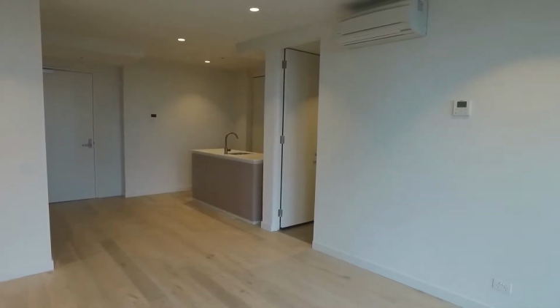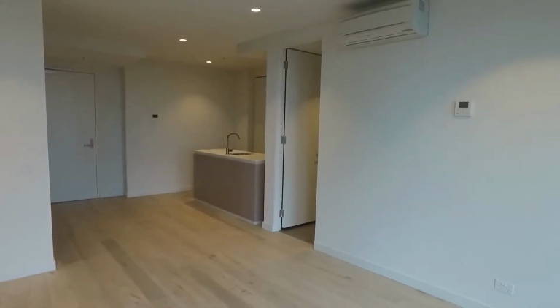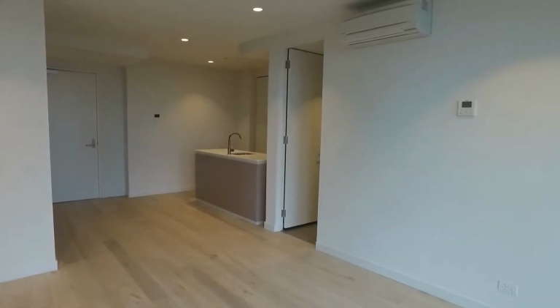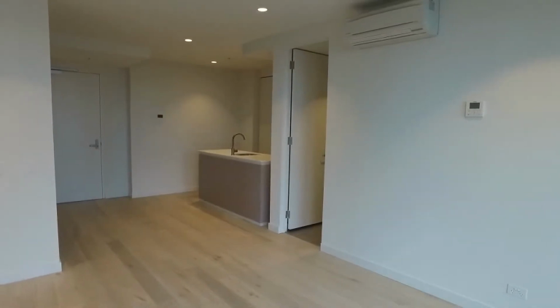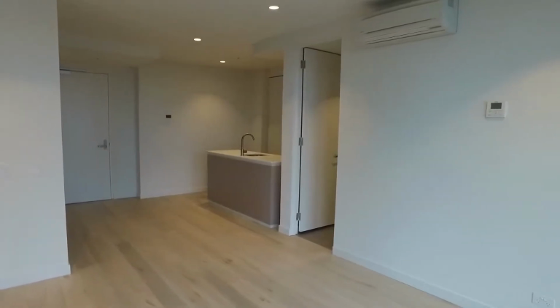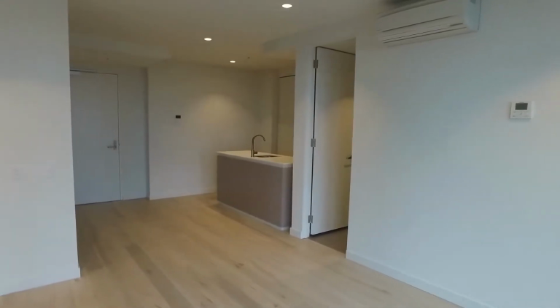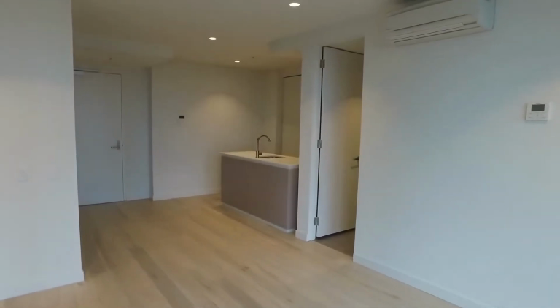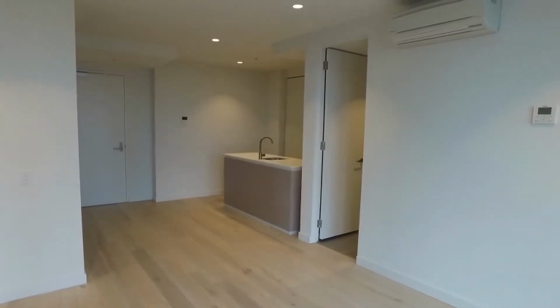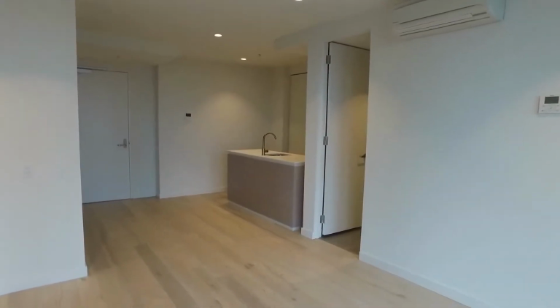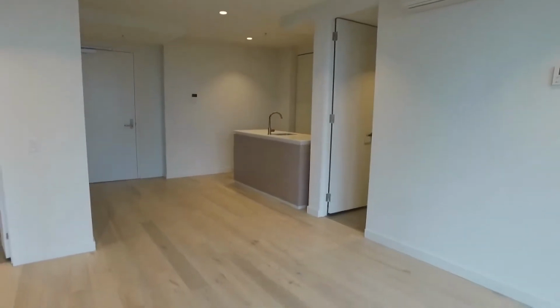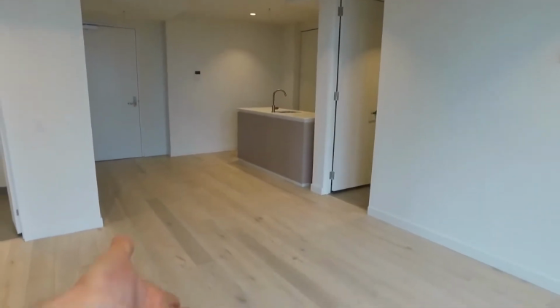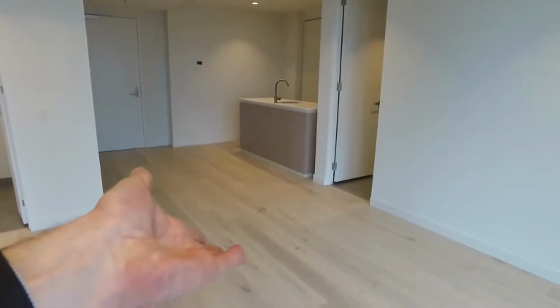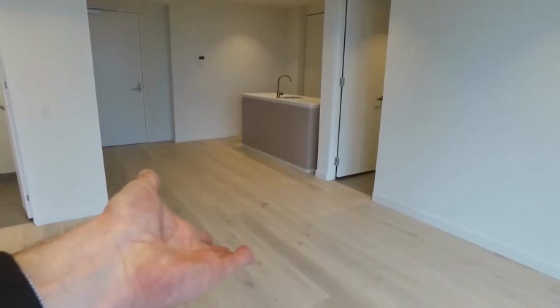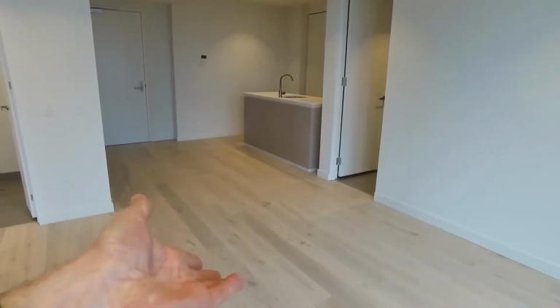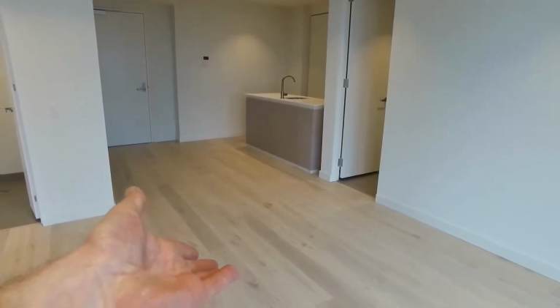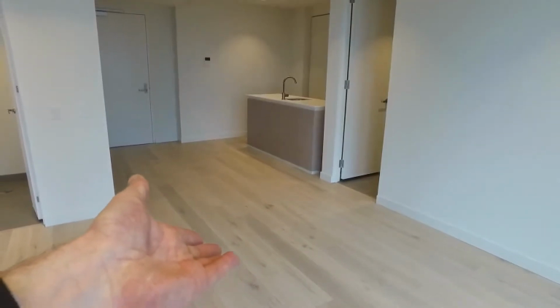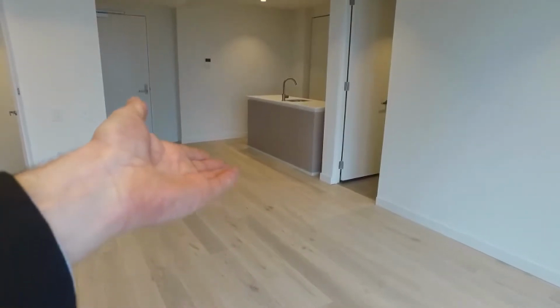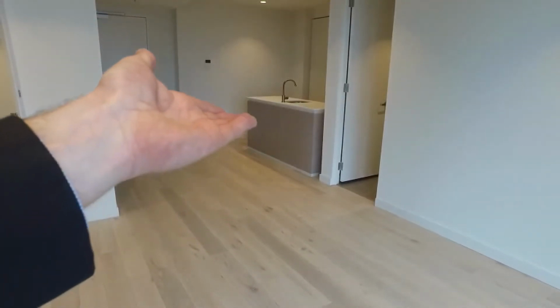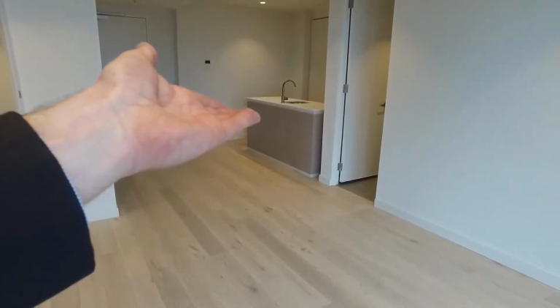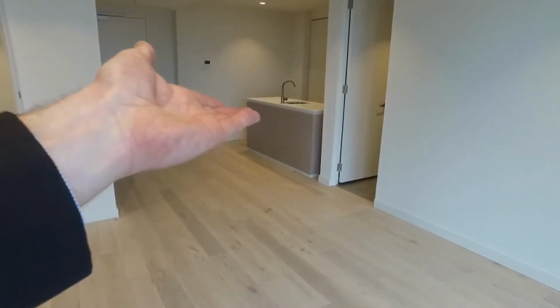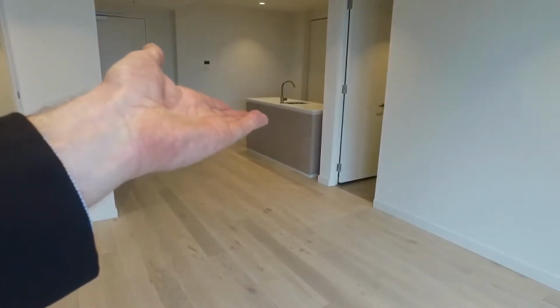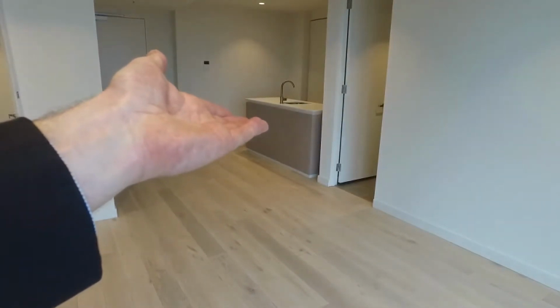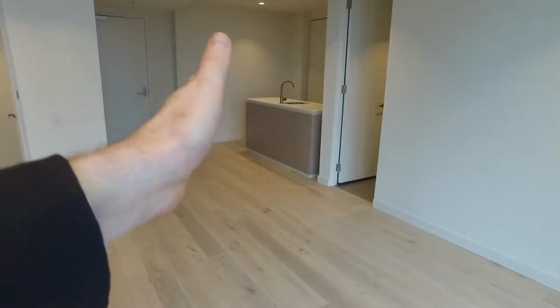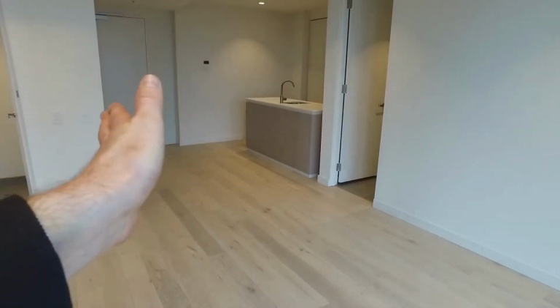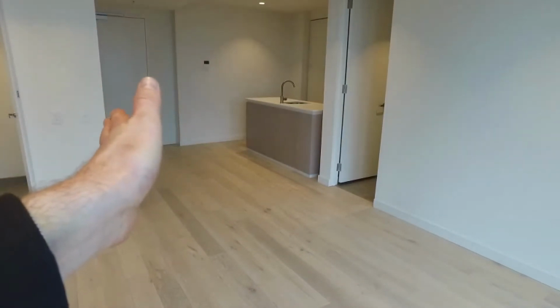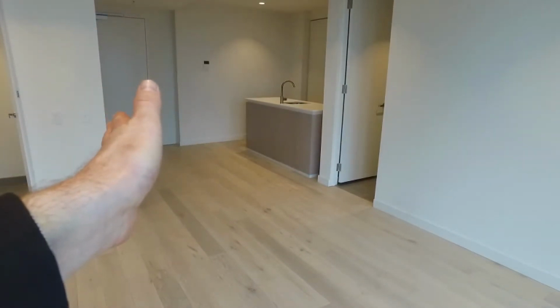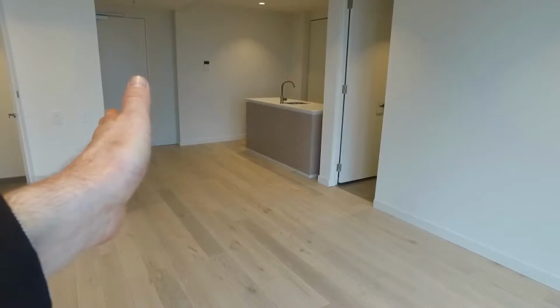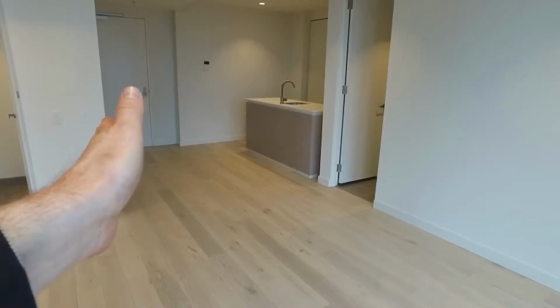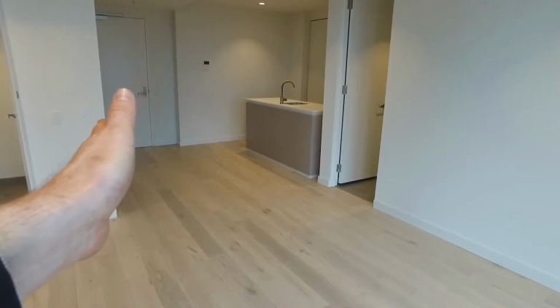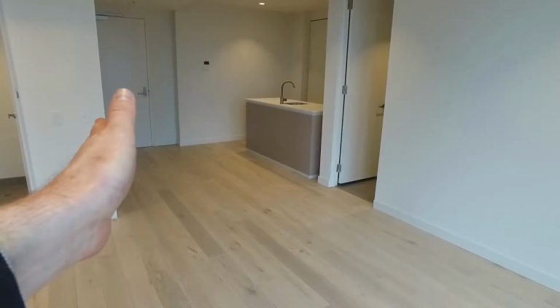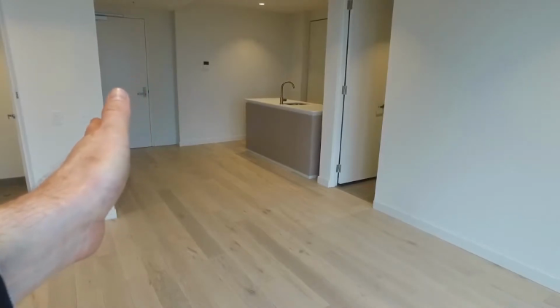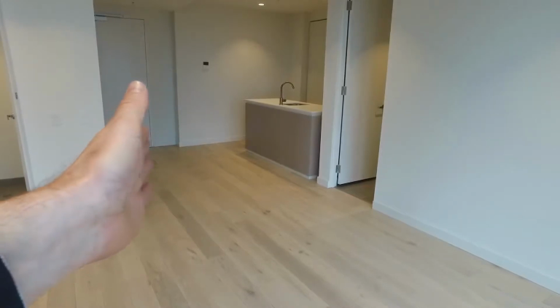We'll take a quick tour of the property now. Immediately in front of us here you can see we have our lounge and living area, and across the way there is the kitchen. Directly opposite that there's a small study desk built into the wall.